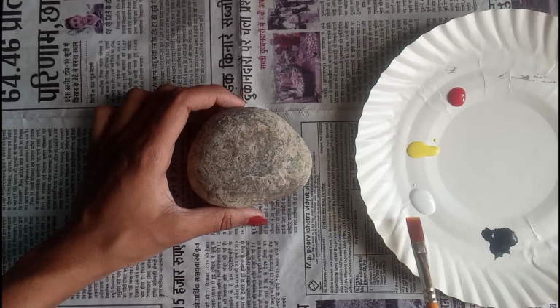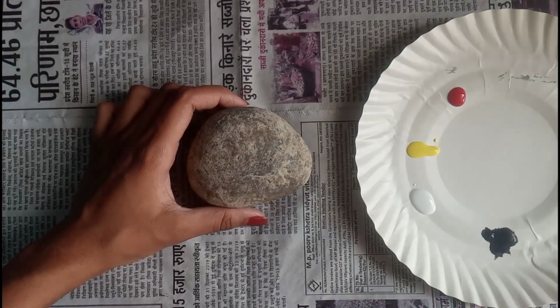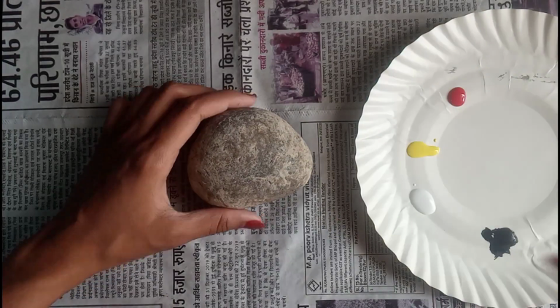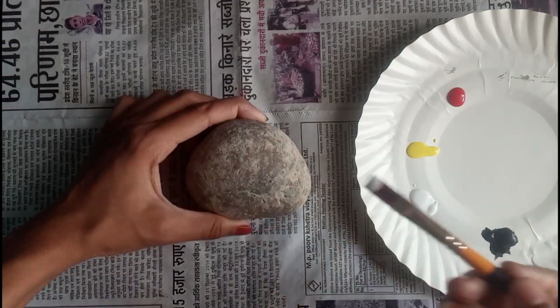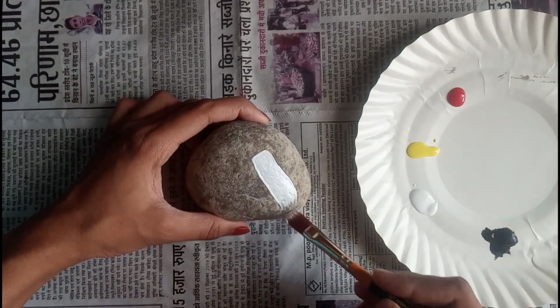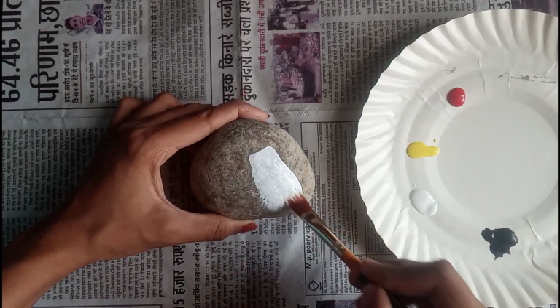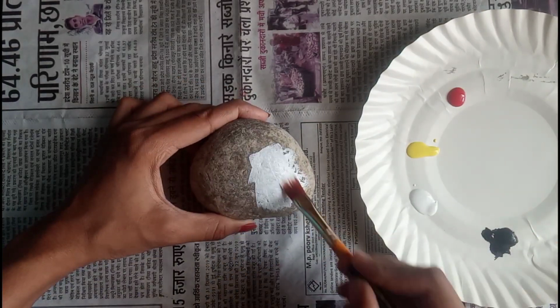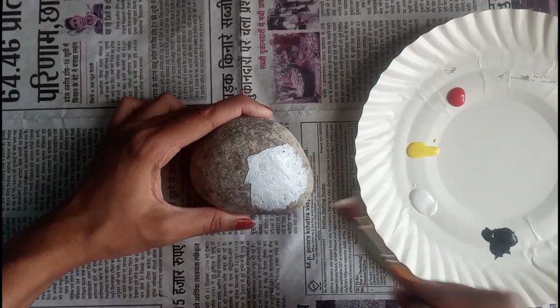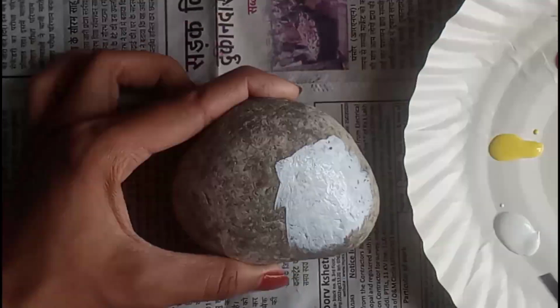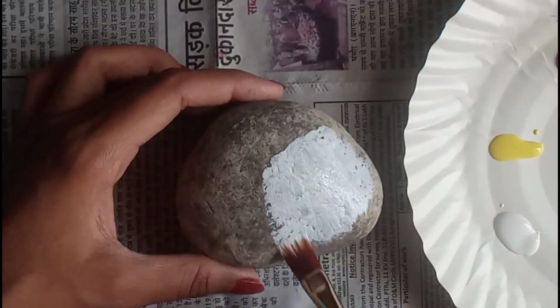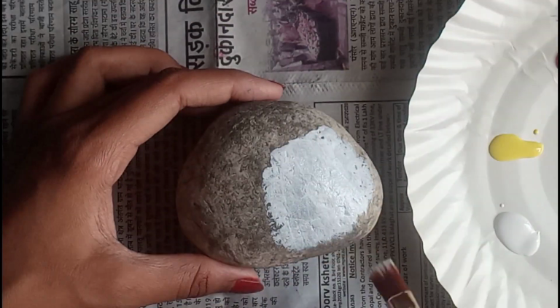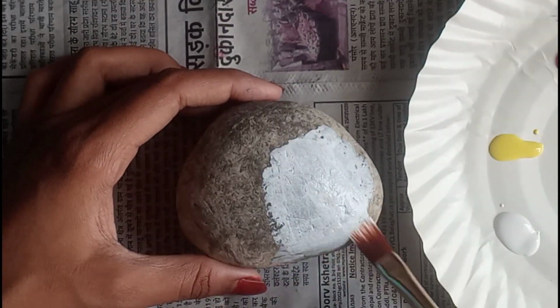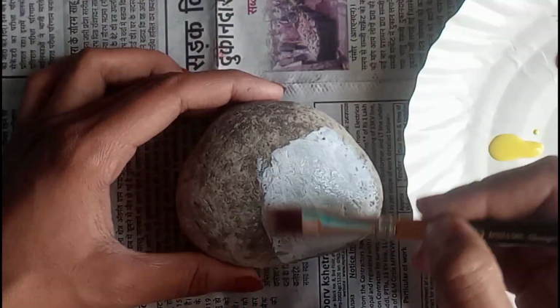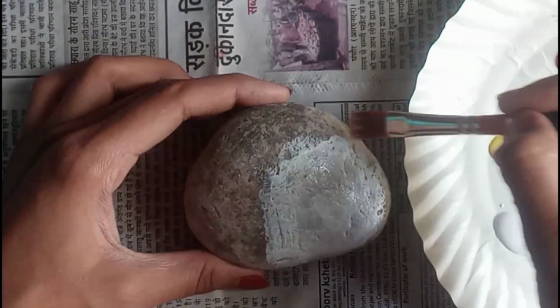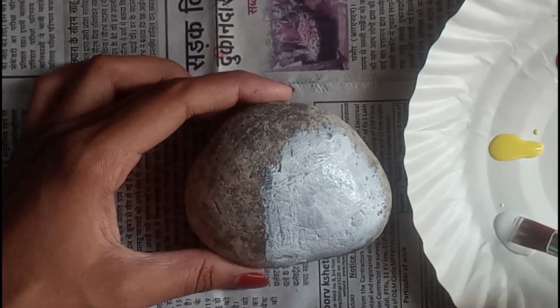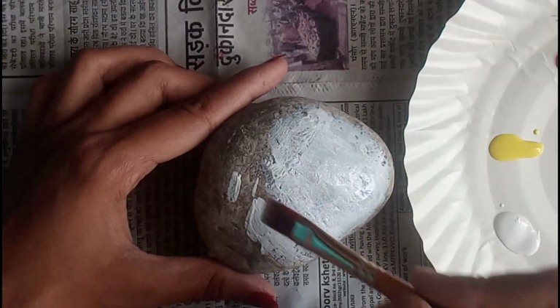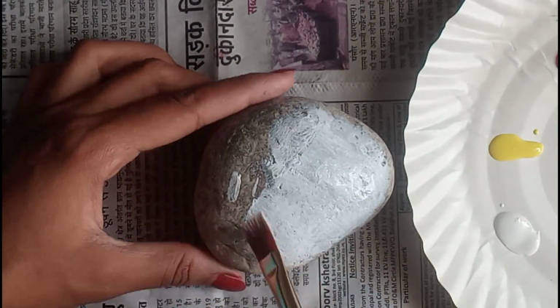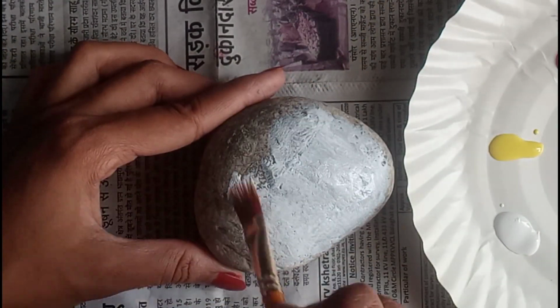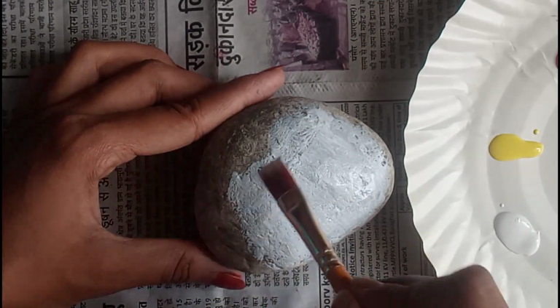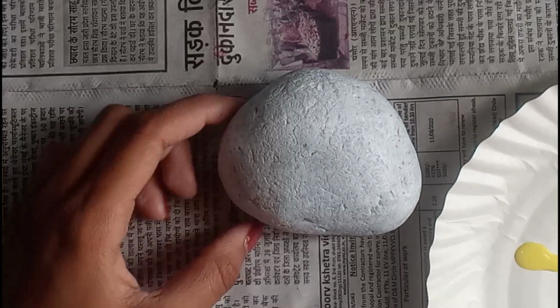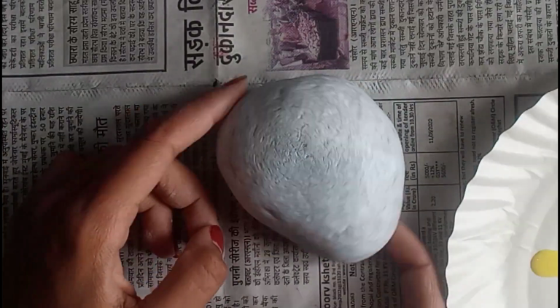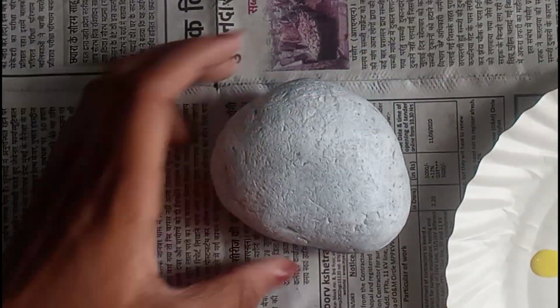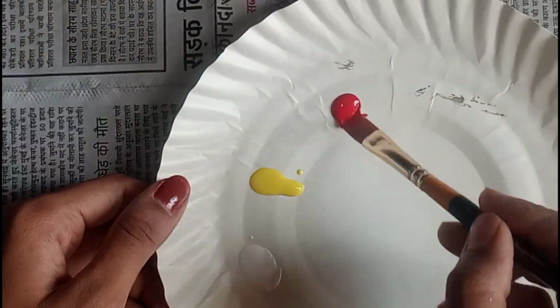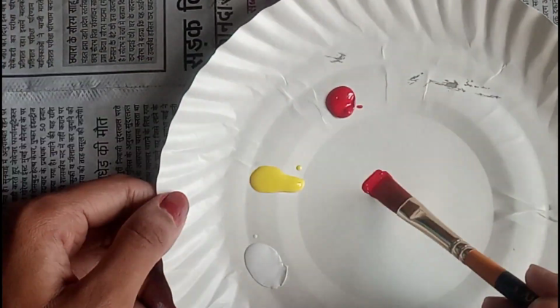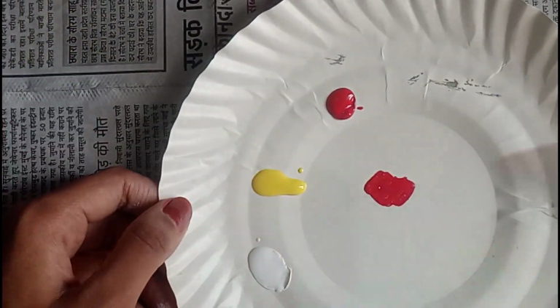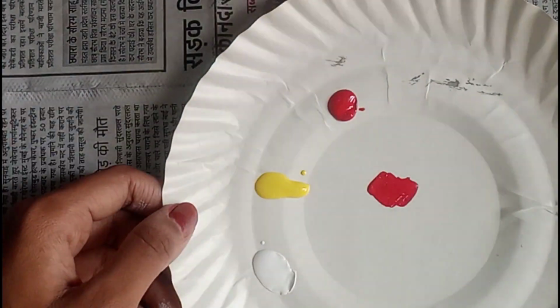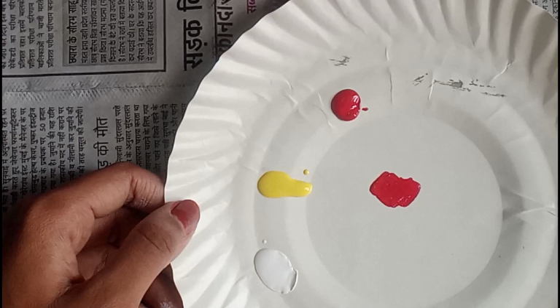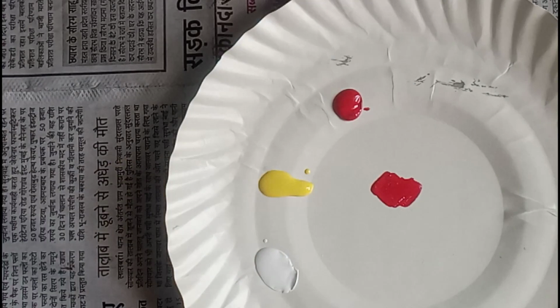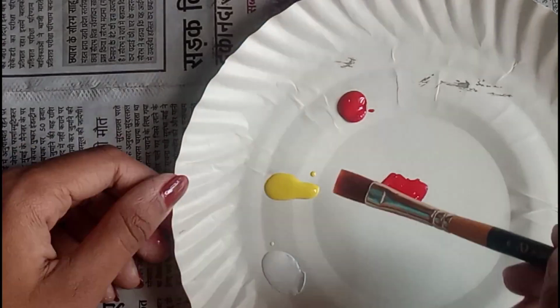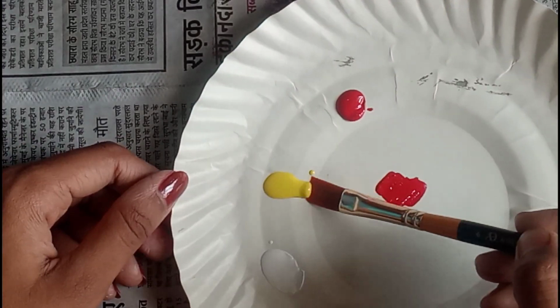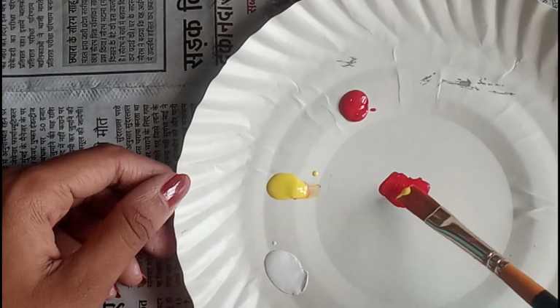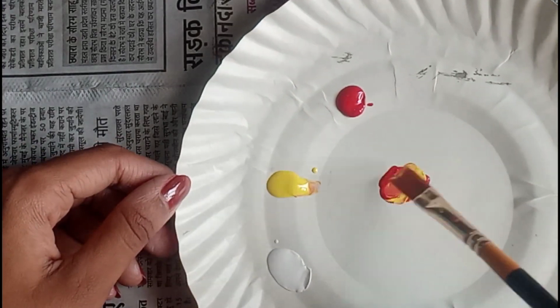First of all, take your rock and paint it all over with white color. I have fast-forwarded many parts of the video so it doesn't take too much time. Now let's start the painting!